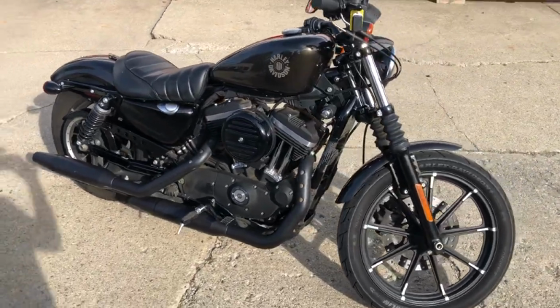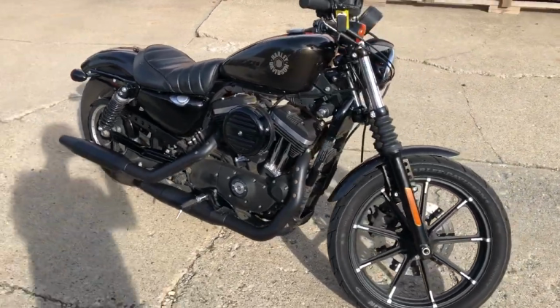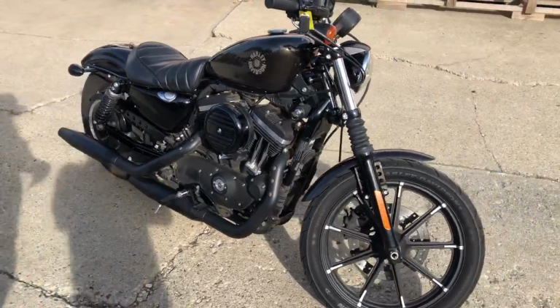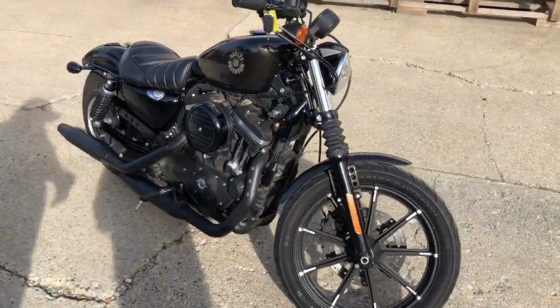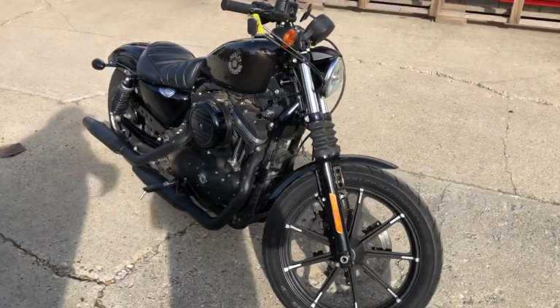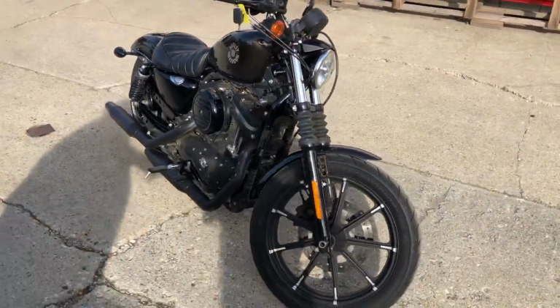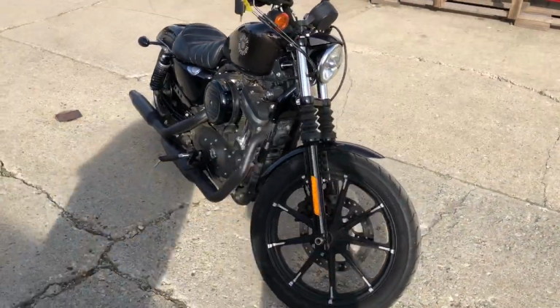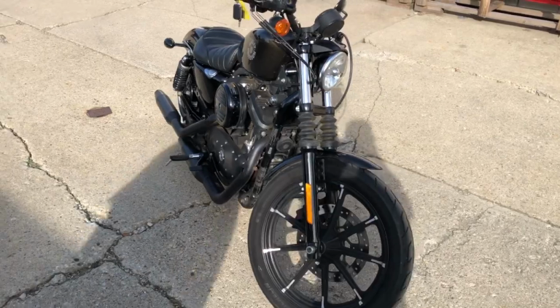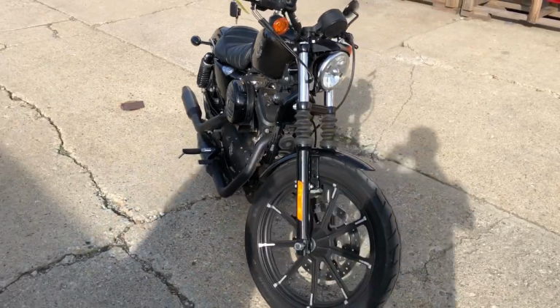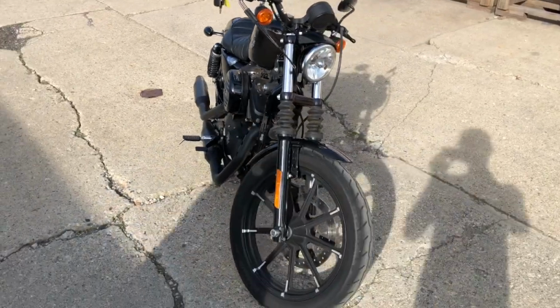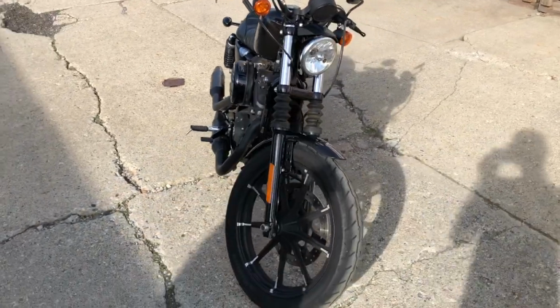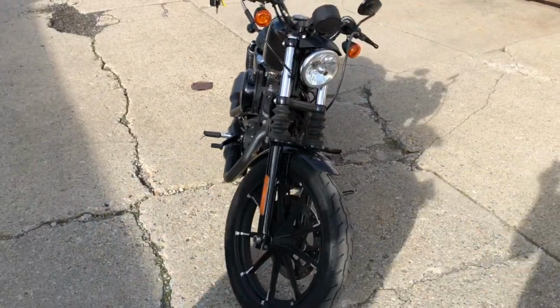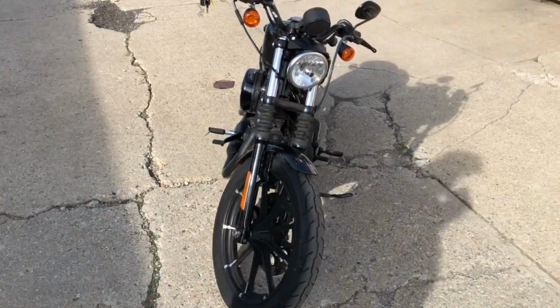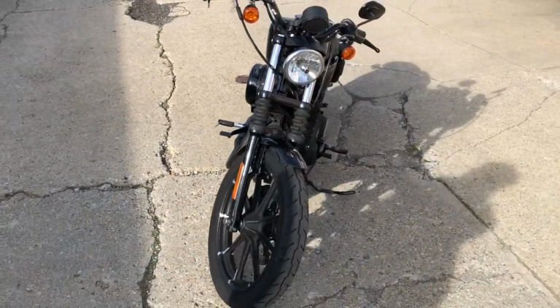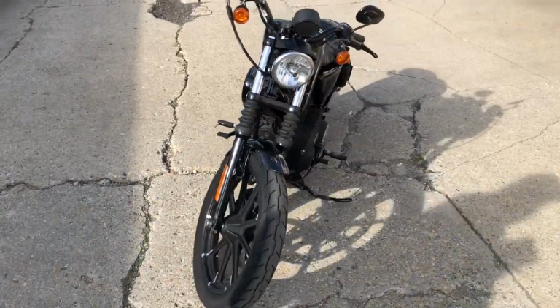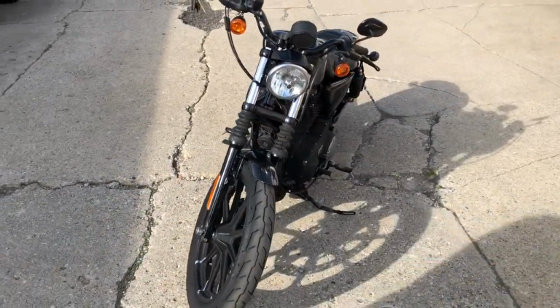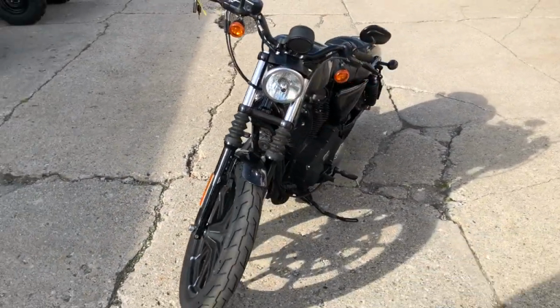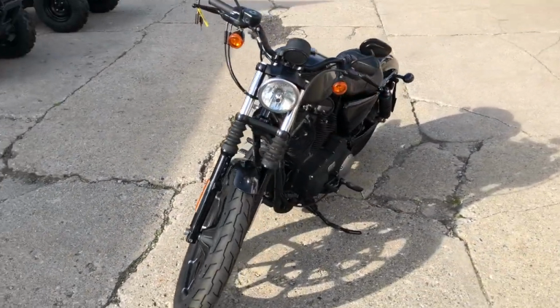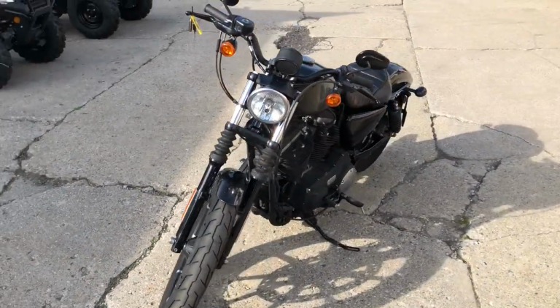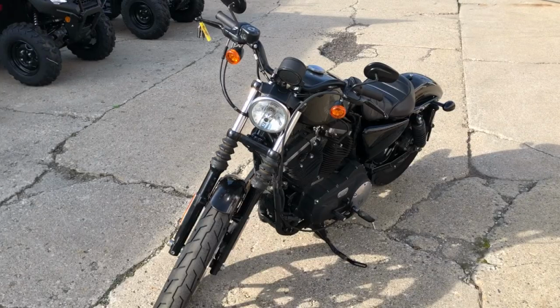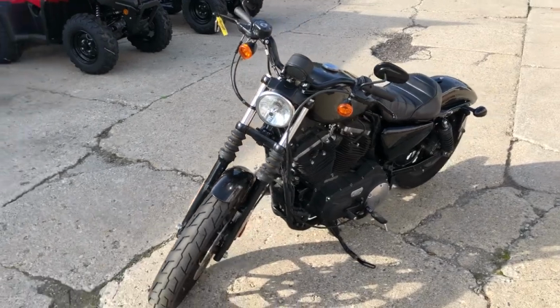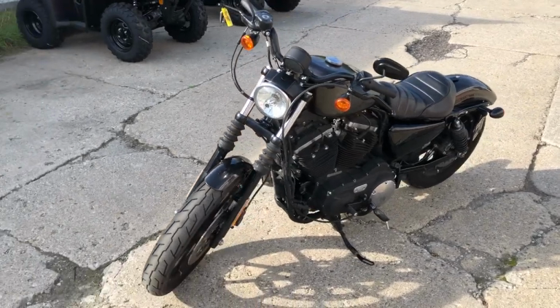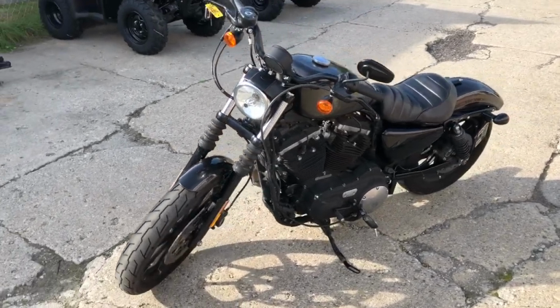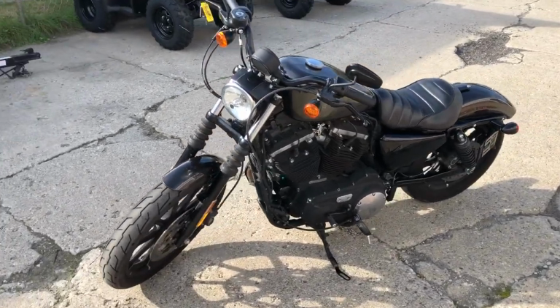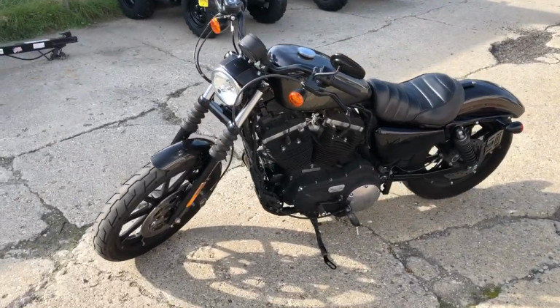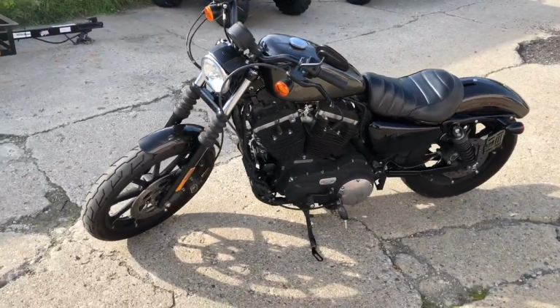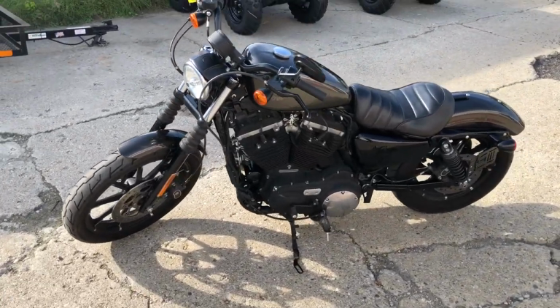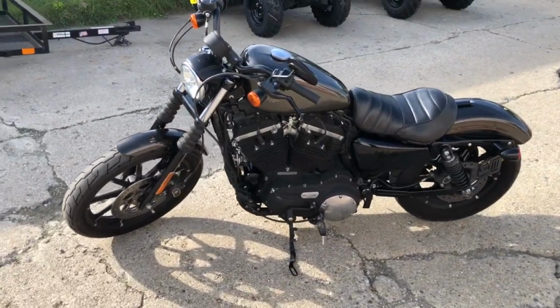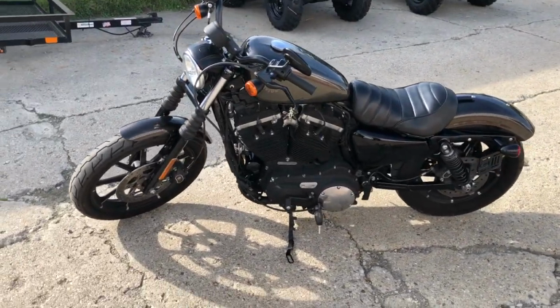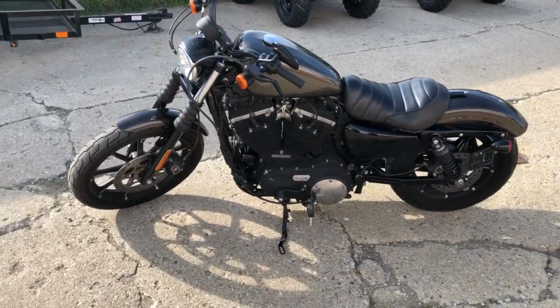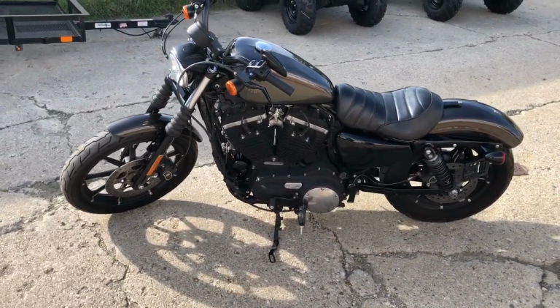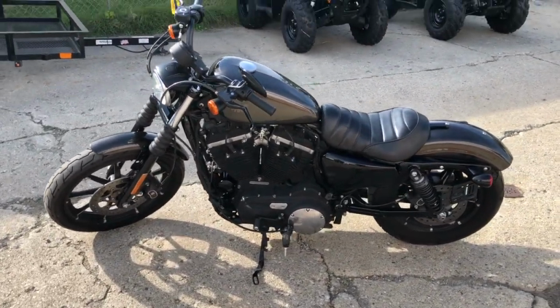All the fluids have been changed, certified. We have a warranty available. This one again is a 2020 Sportster 883, only $7,499. Give us a call, we'll get it done — 810-648-9500.